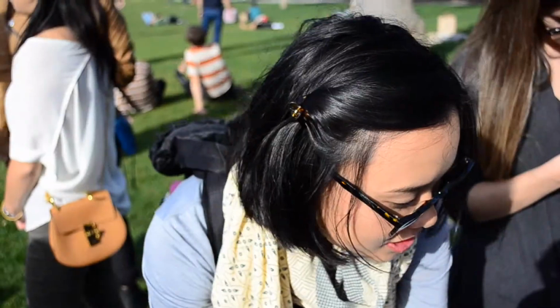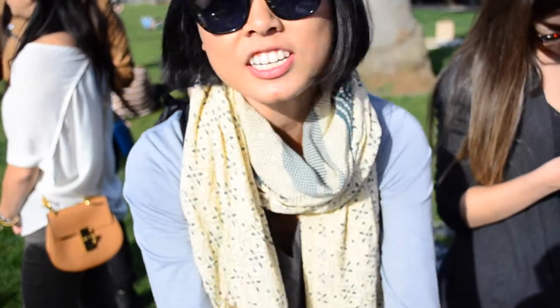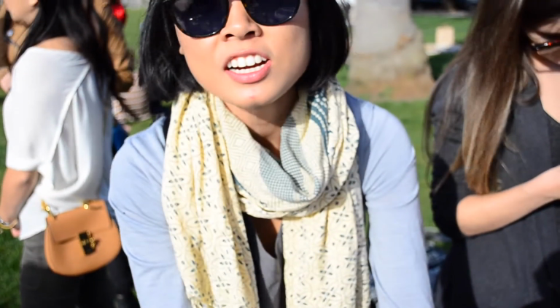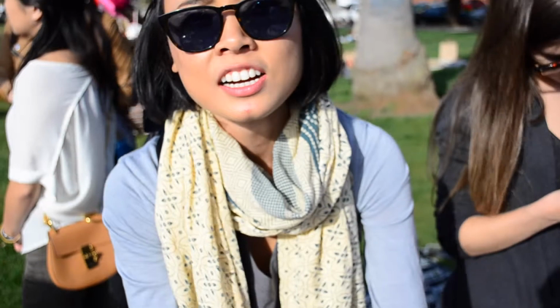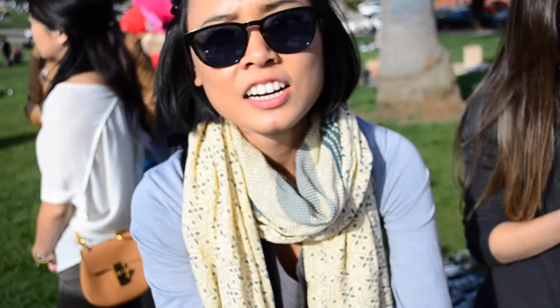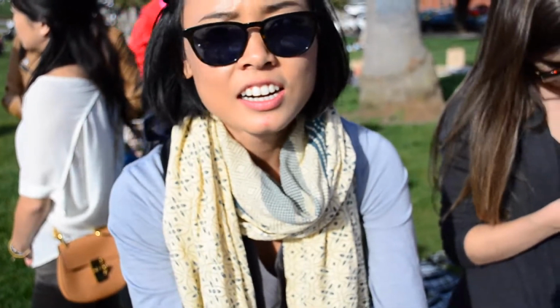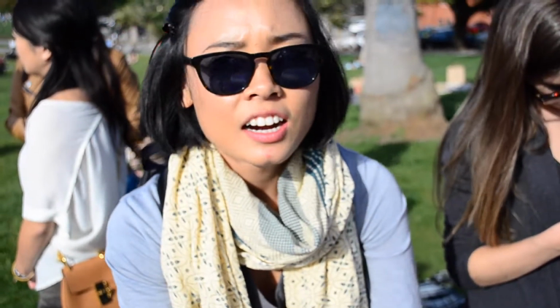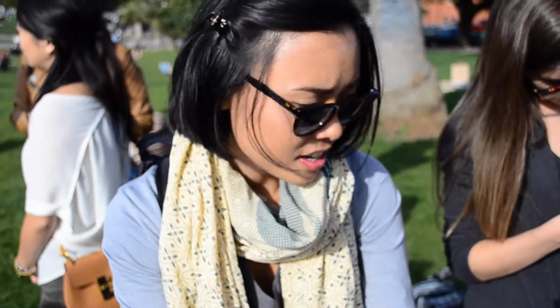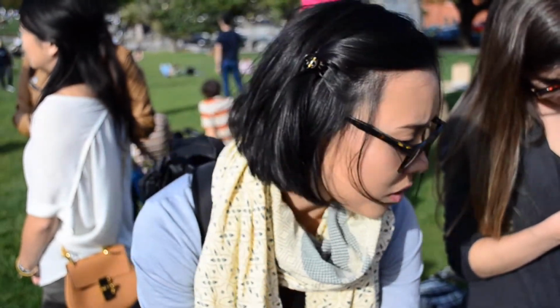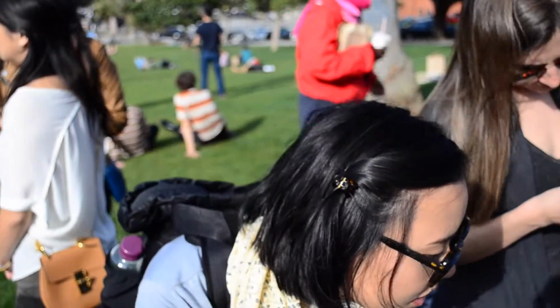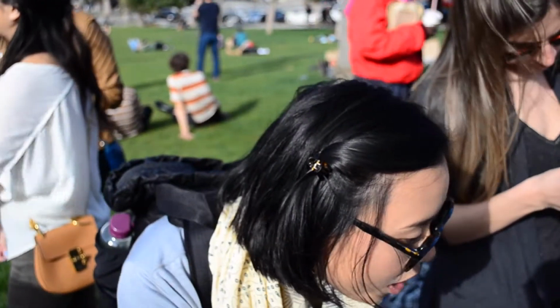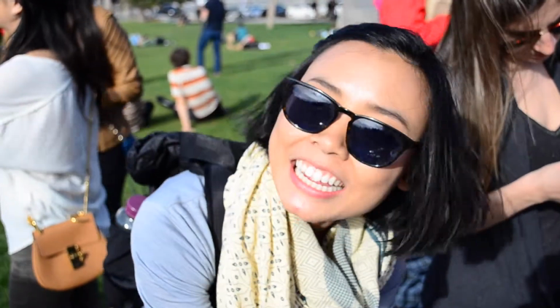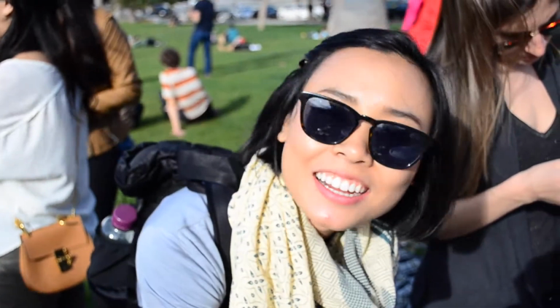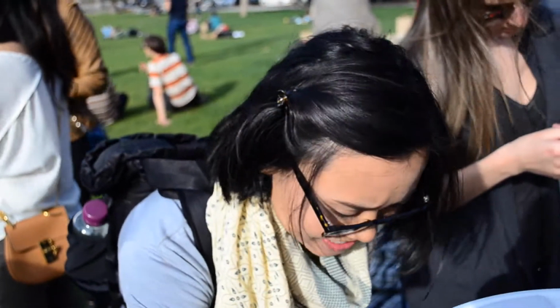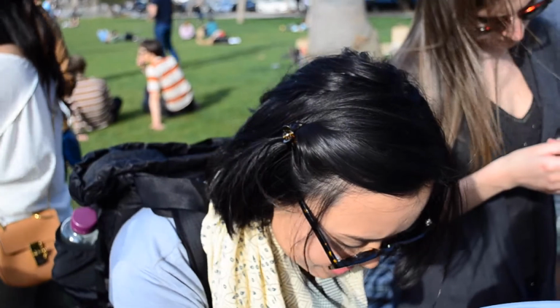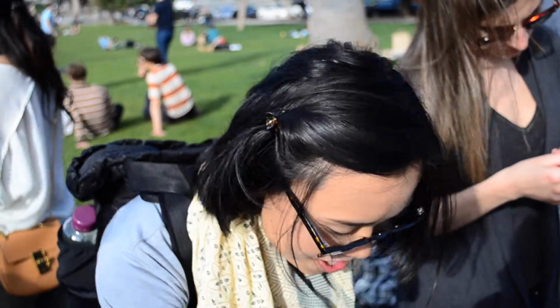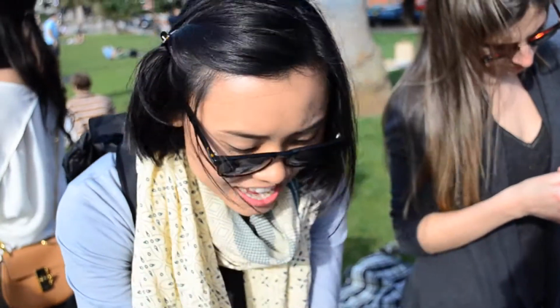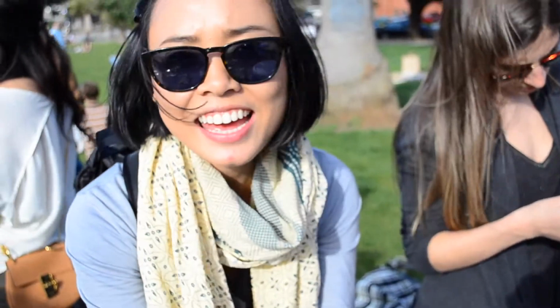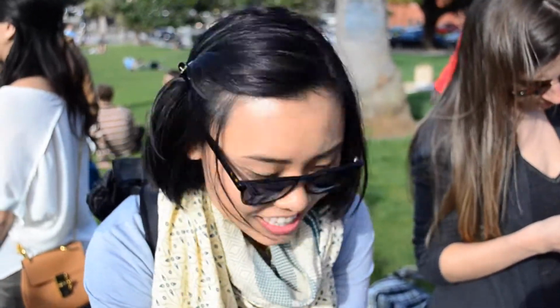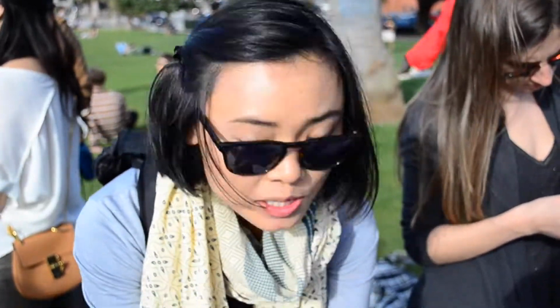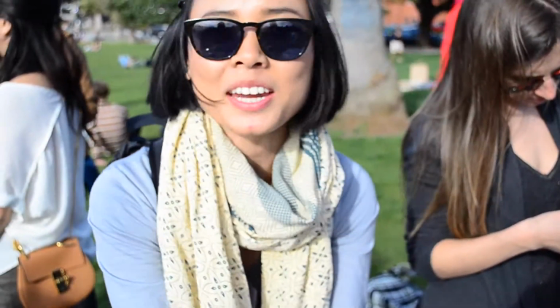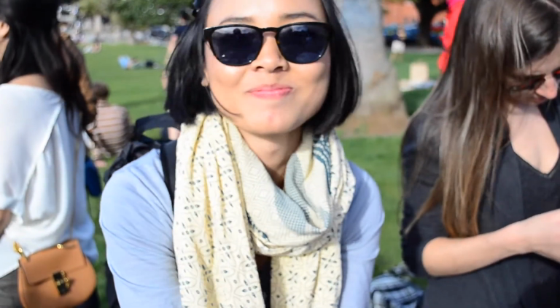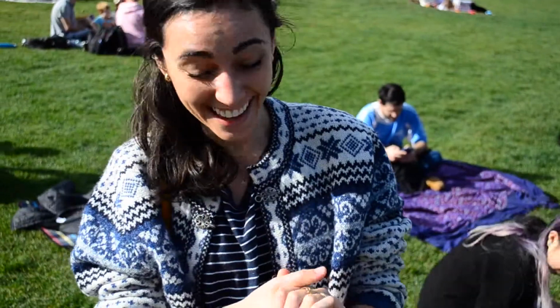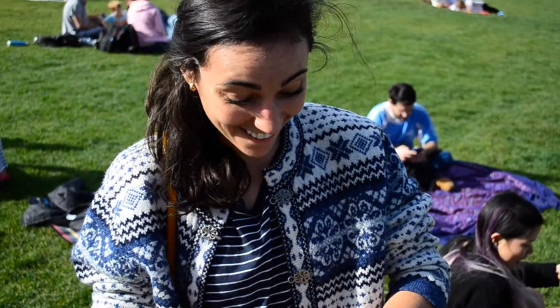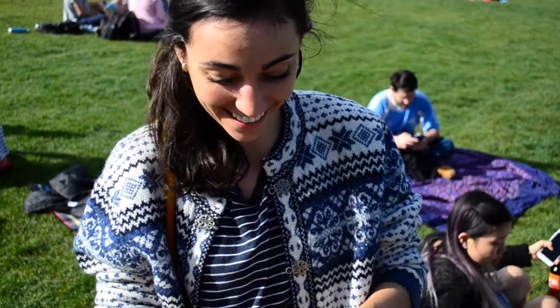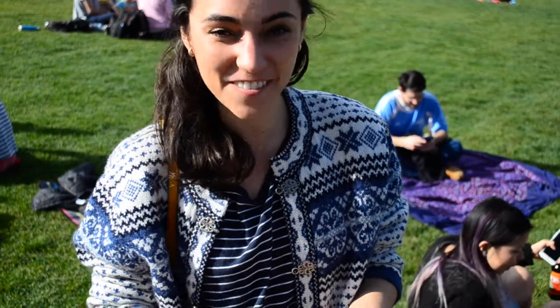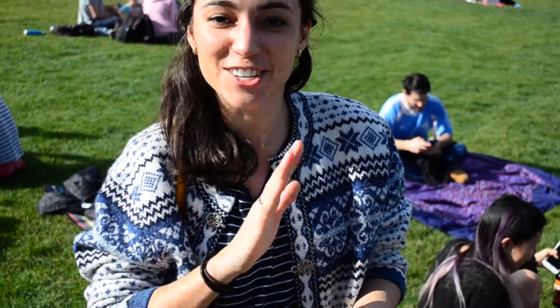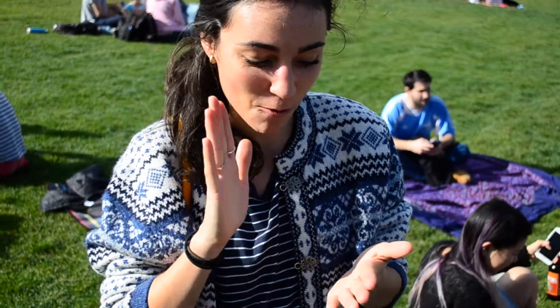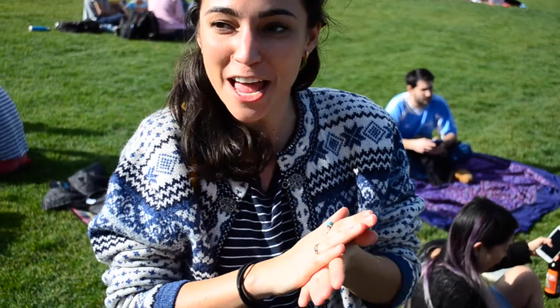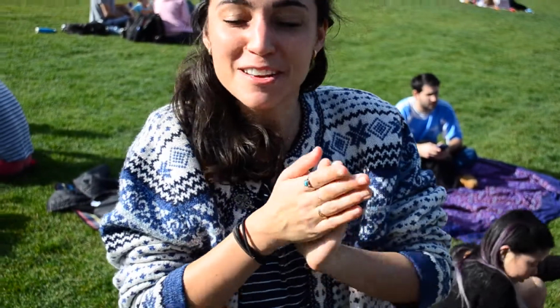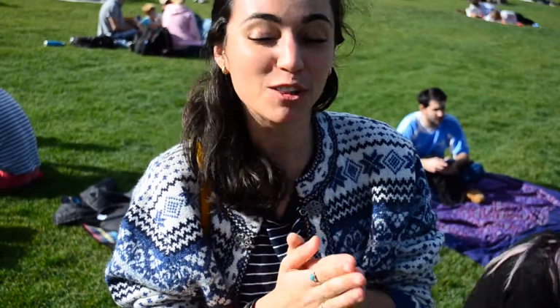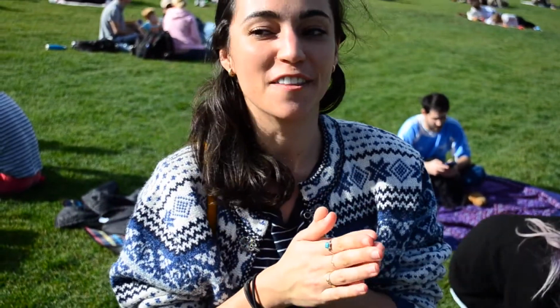Do you have conditioner? No. You don't need conditioner after. Oh, yeah, because it doesn't dry. Oh, nice. That's a big one. Yeah. It feels like I just washed them and put lotion on them.